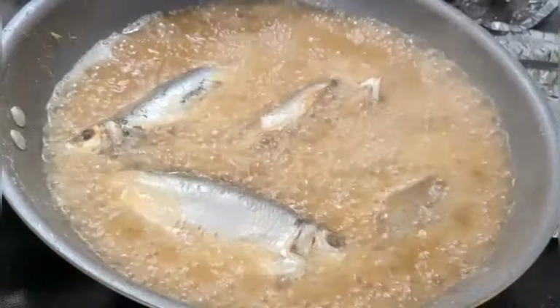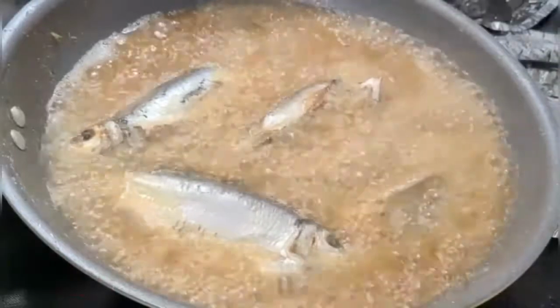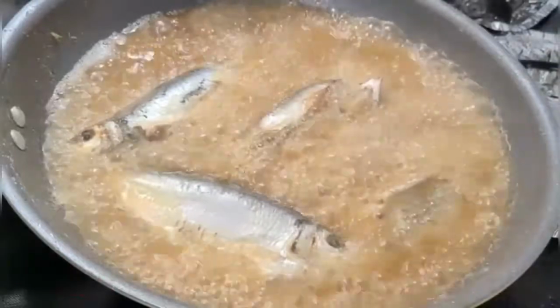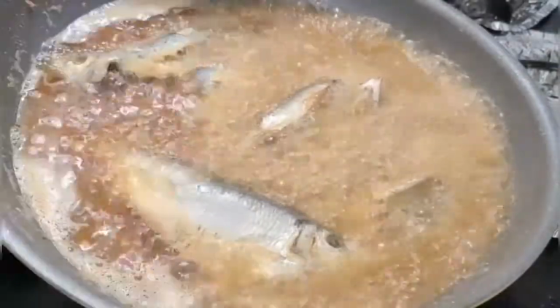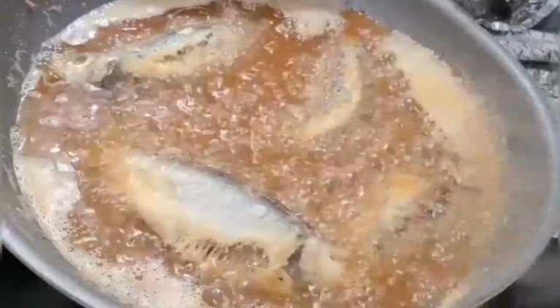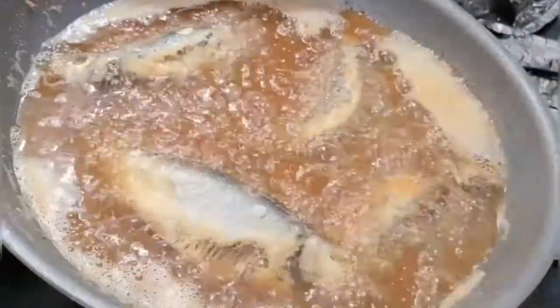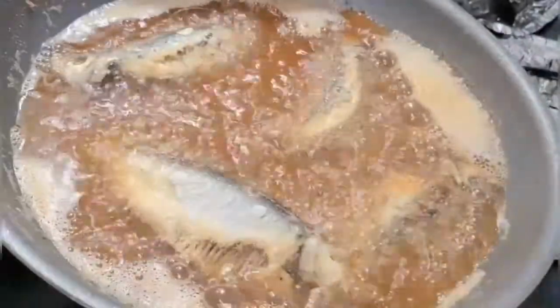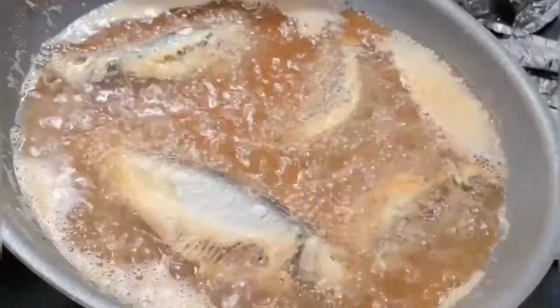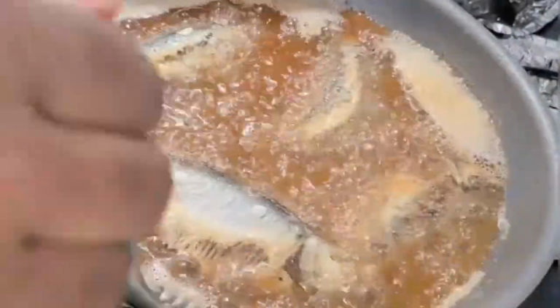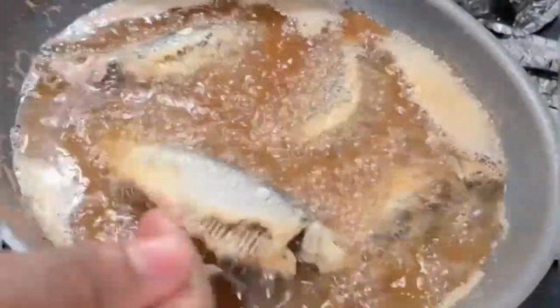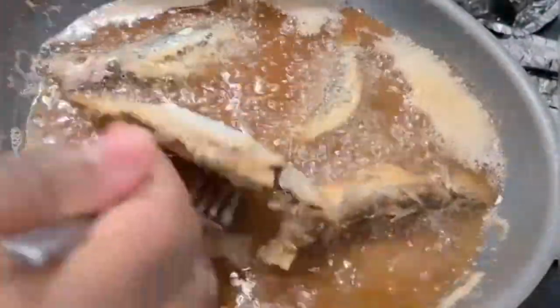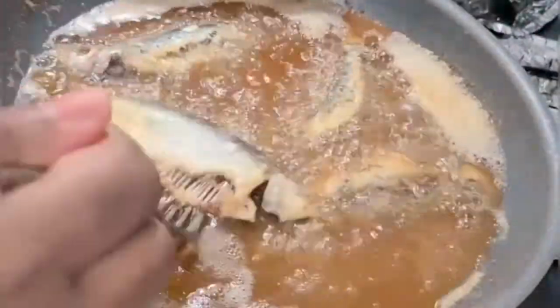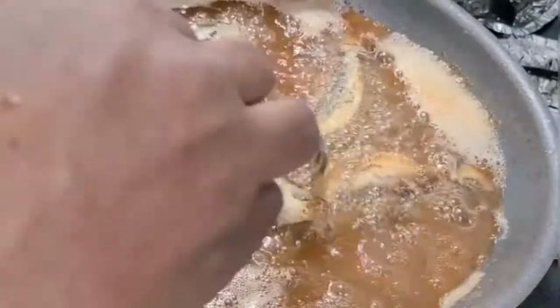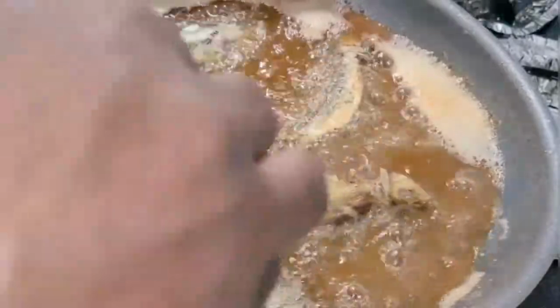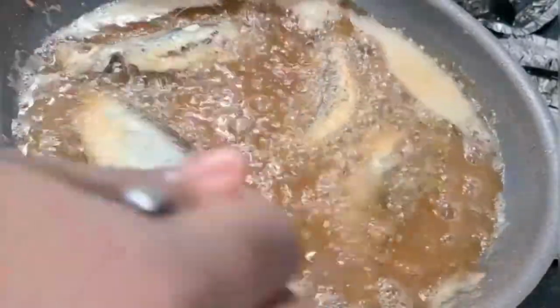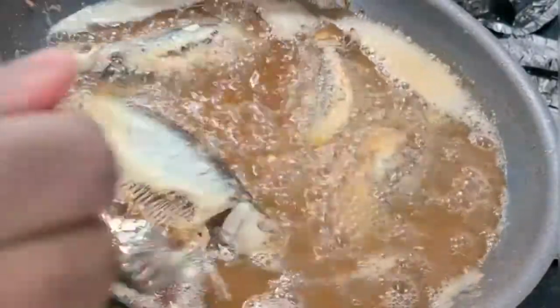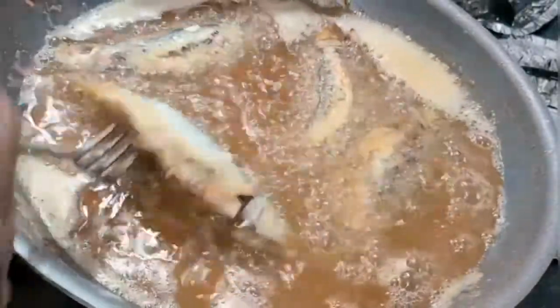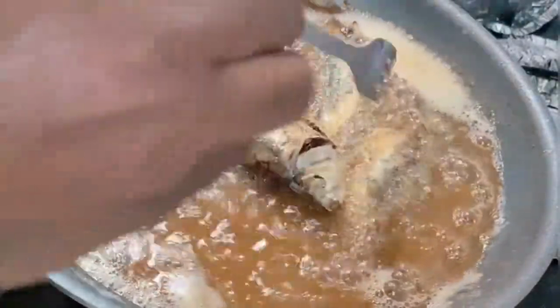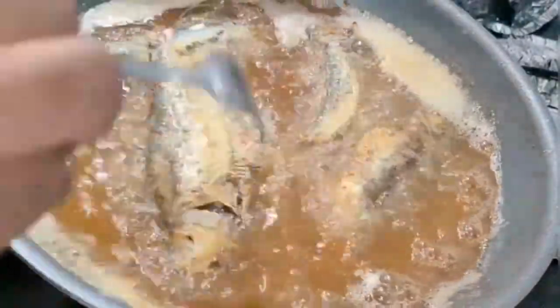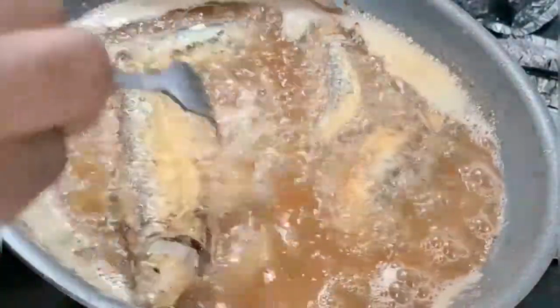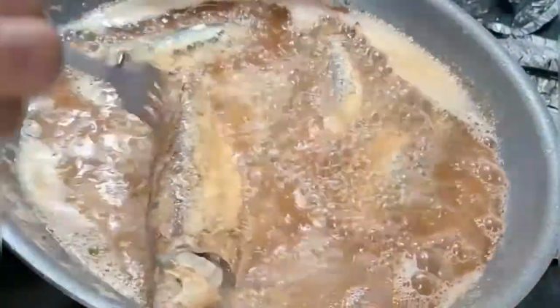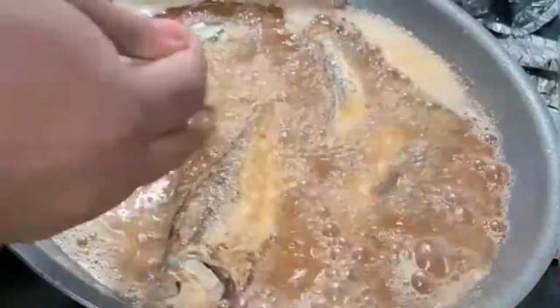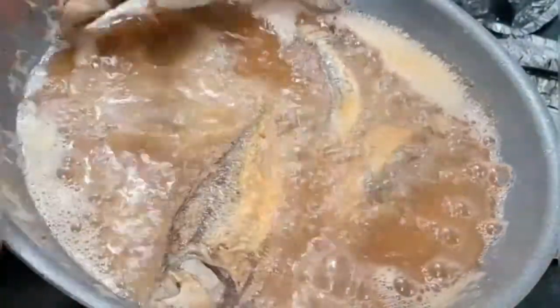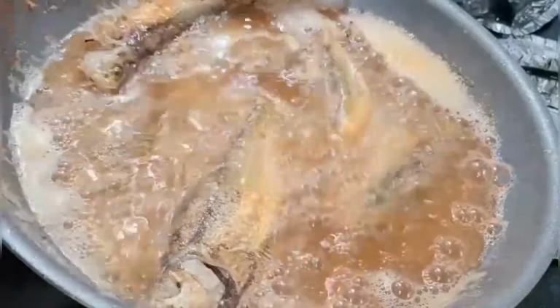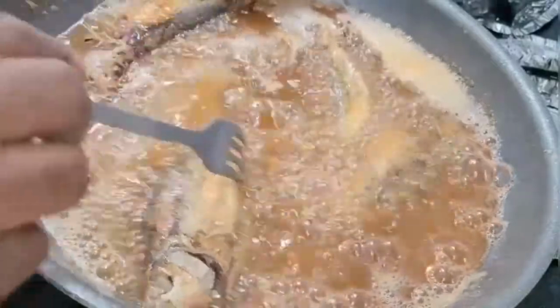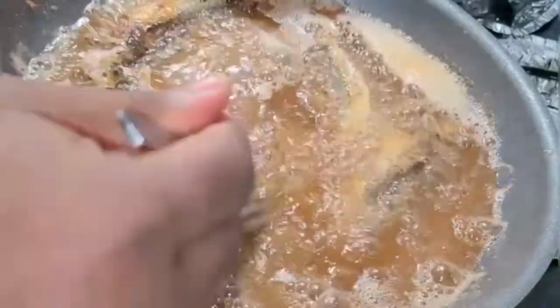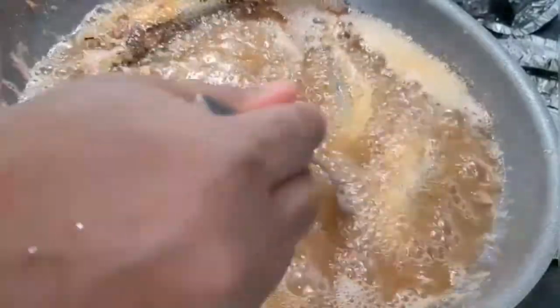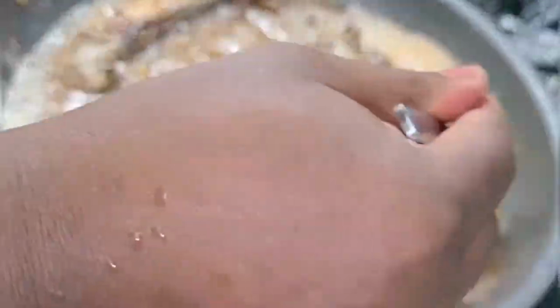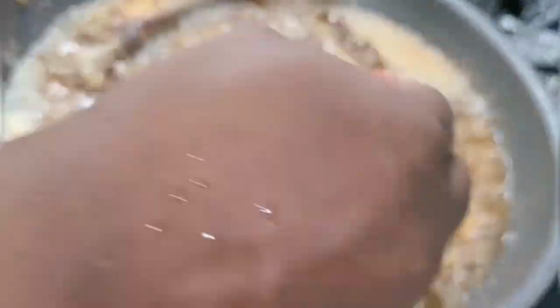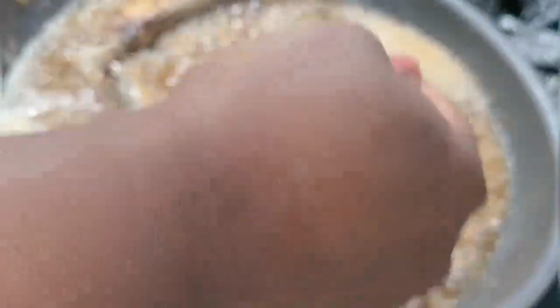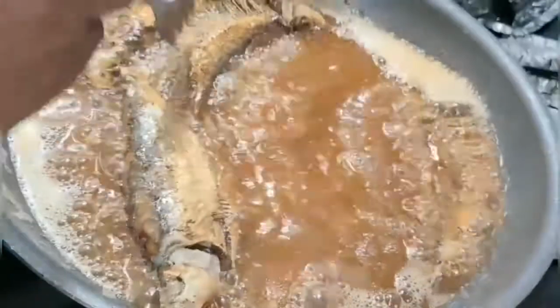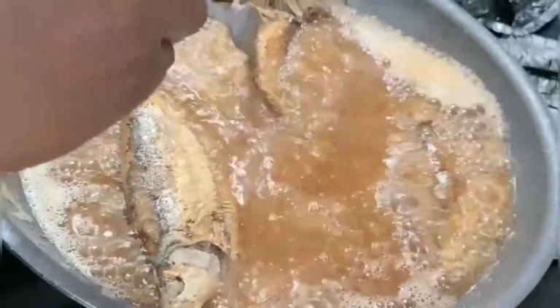The second or third batch of fish usually doesn't take as long to fry because the oil is already hot. Always make sure you lower your heat to medium-low before frying your second or third batch, otherwise it's going to burn and you don't want that.